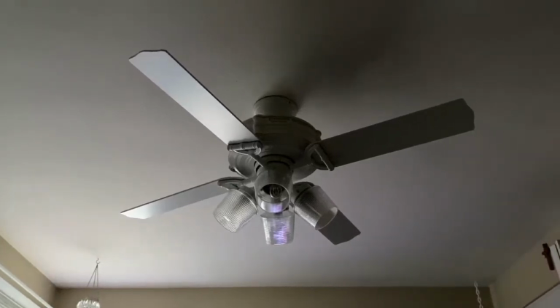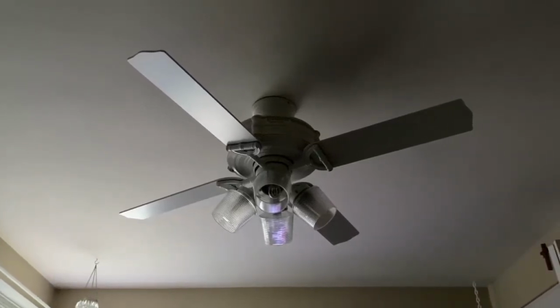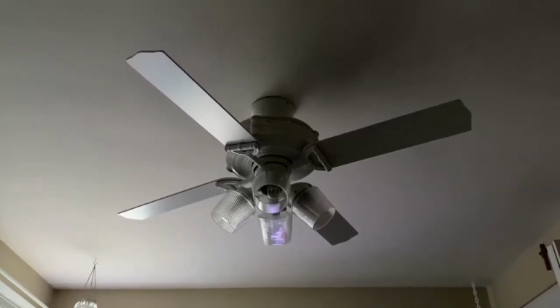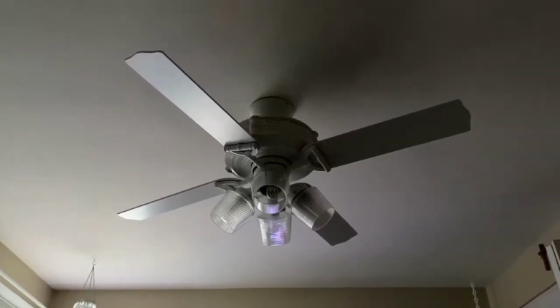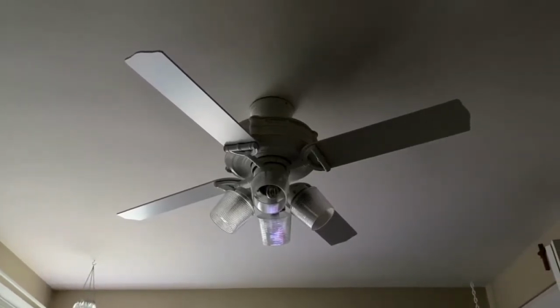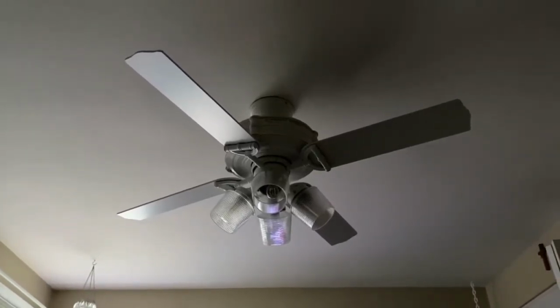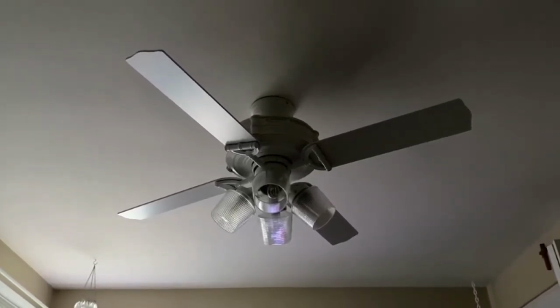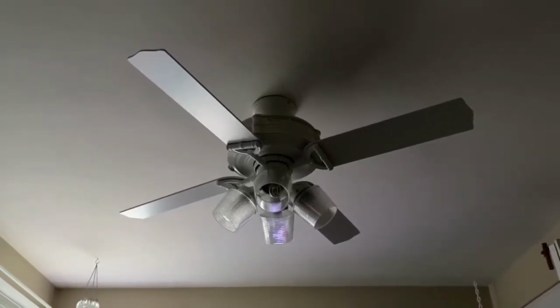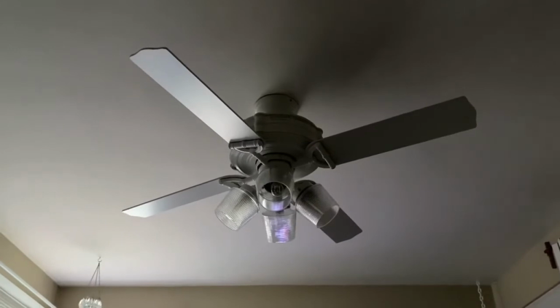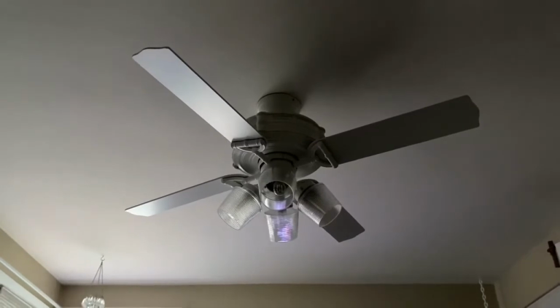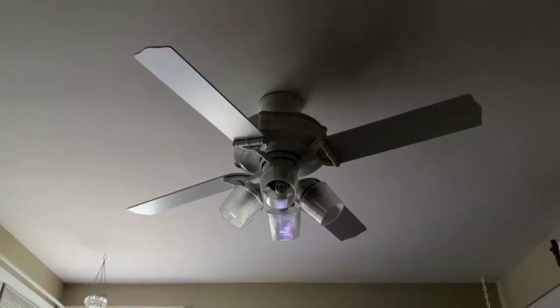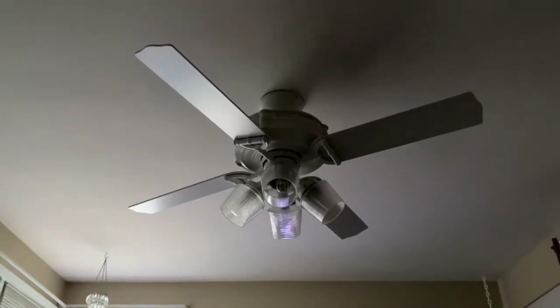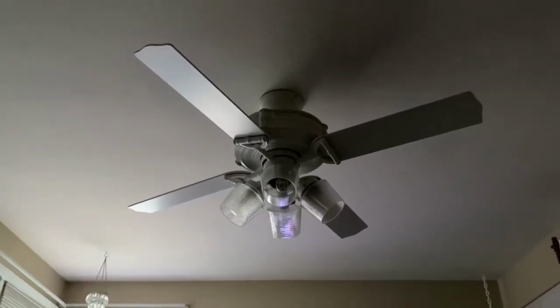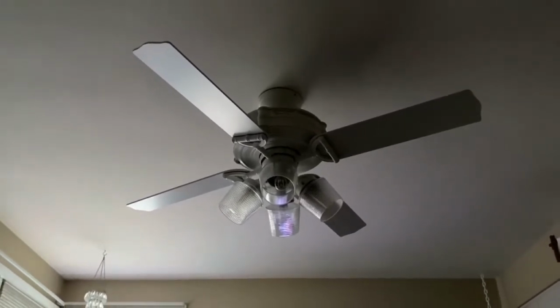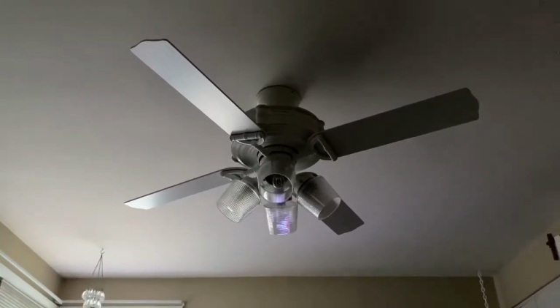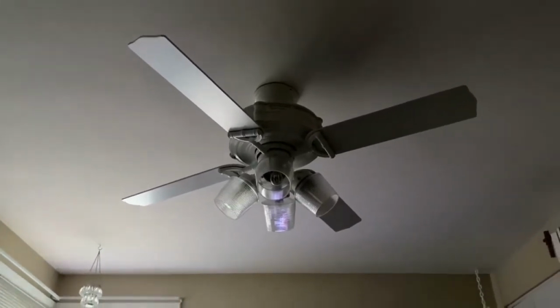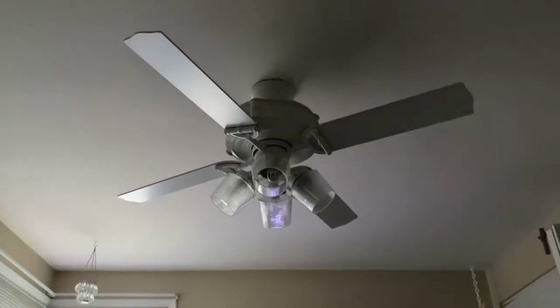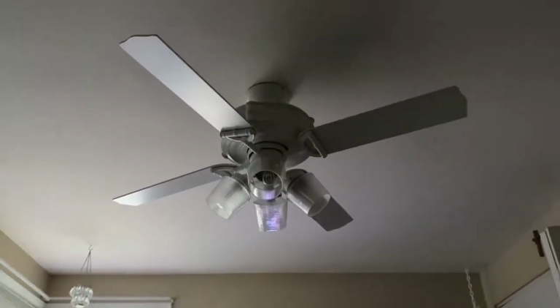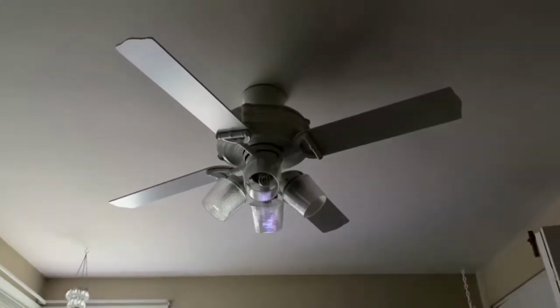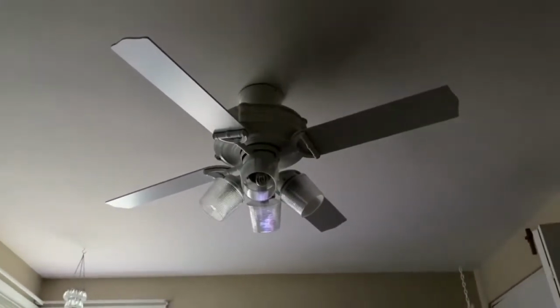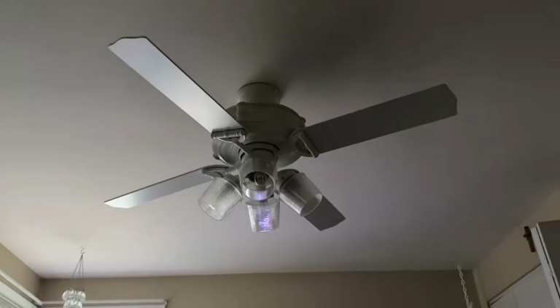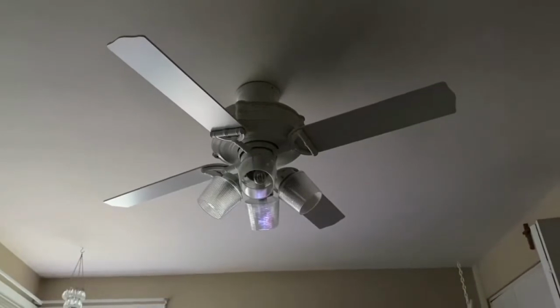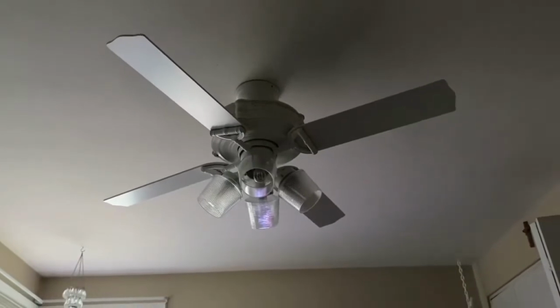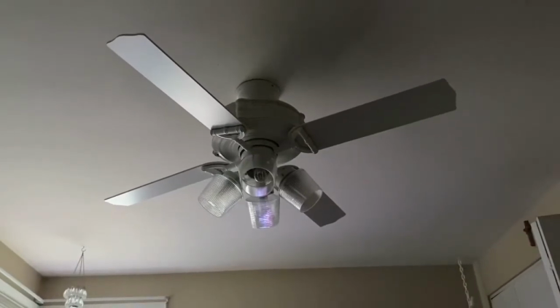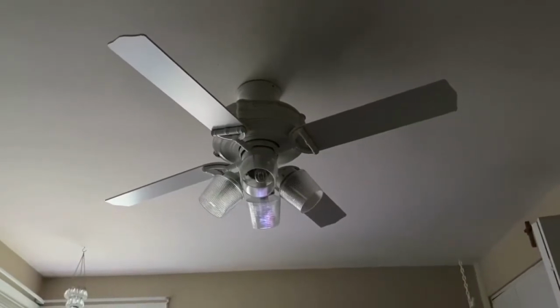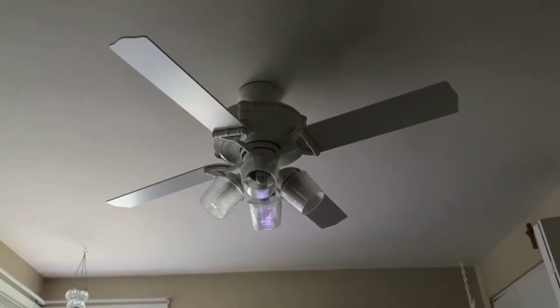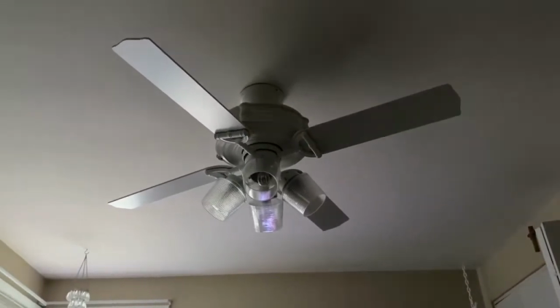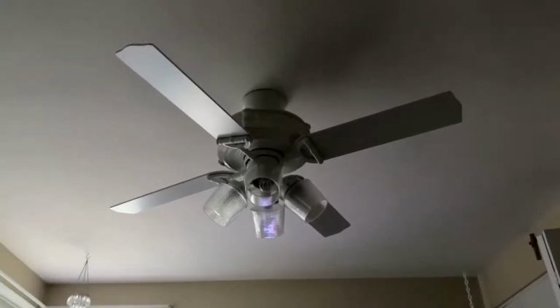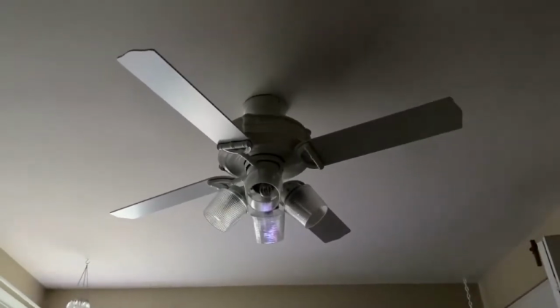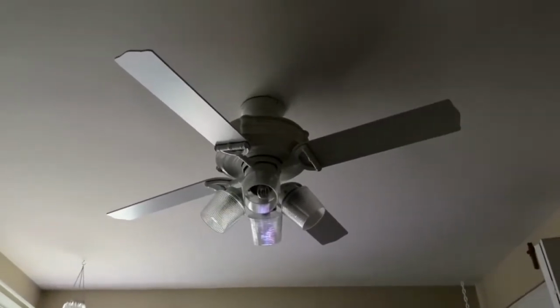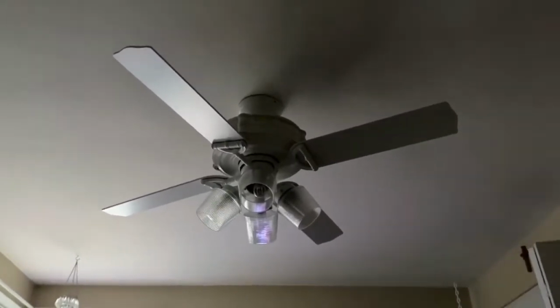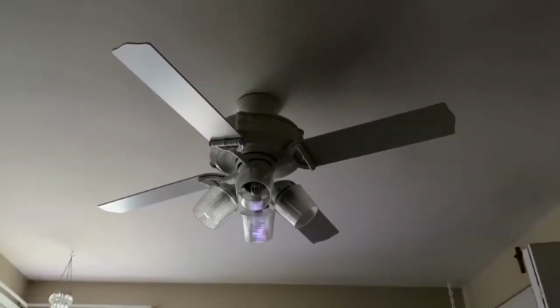Hello guys, this is Graham Cracker115 here. This is the first time I've ever done a ceiling fan video, but for those of you who didn't know, I'm also a ceiling fan enthusiast. So let's get started.